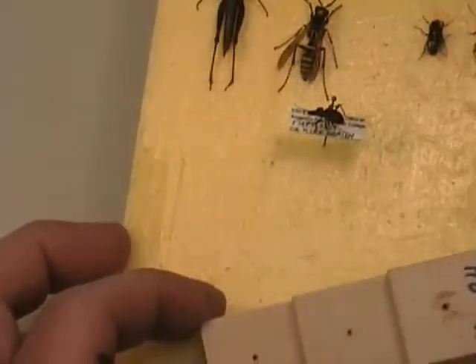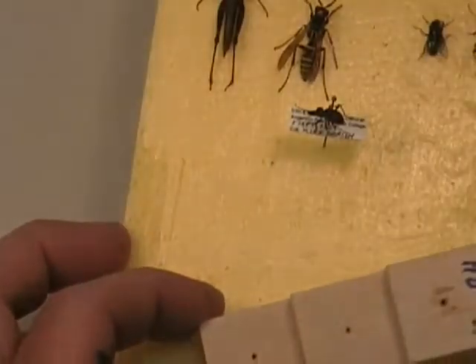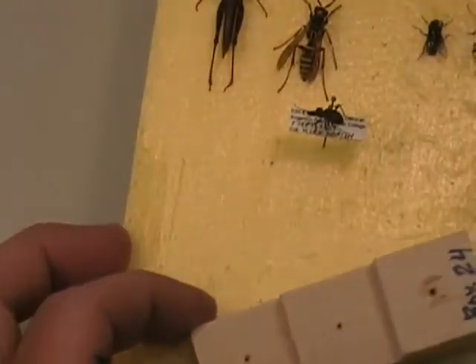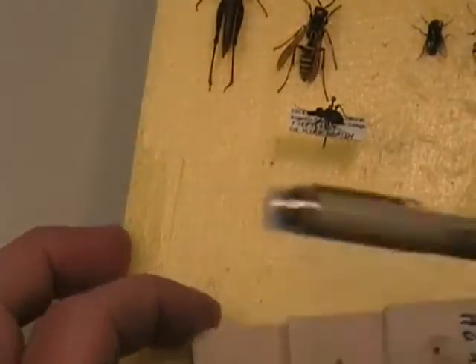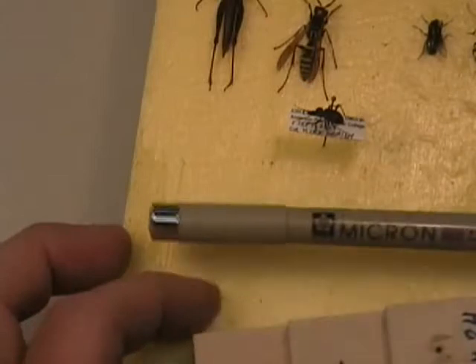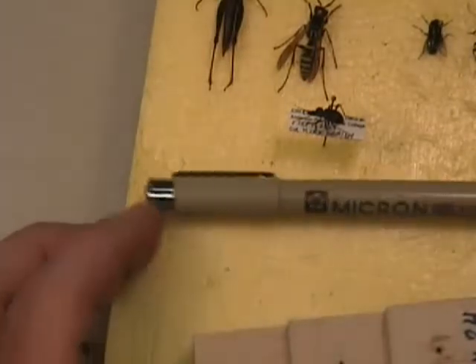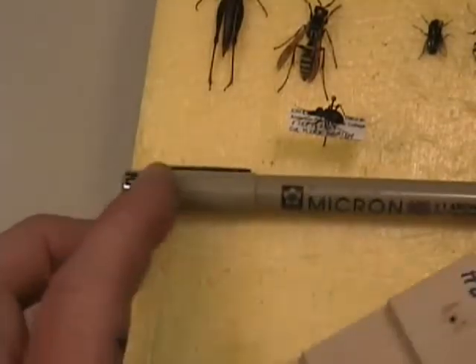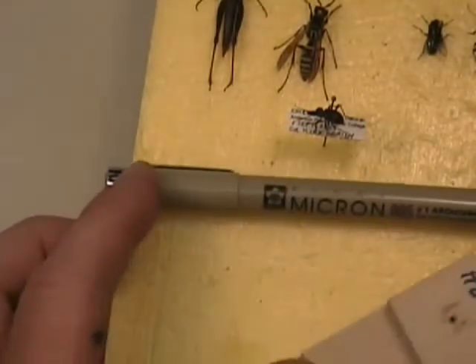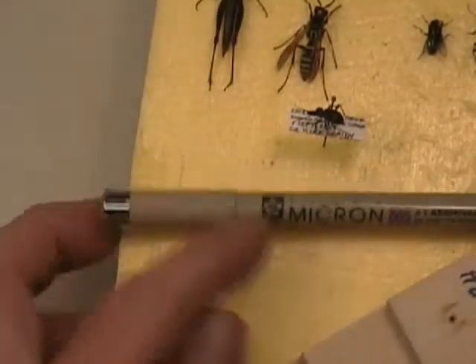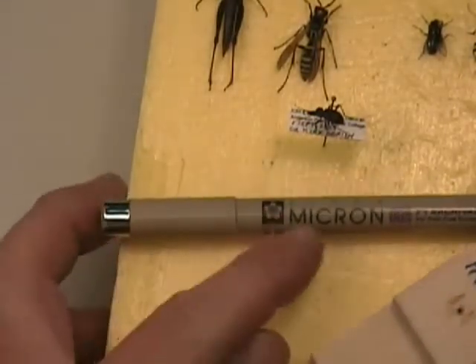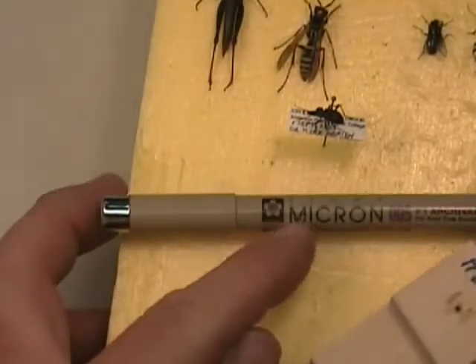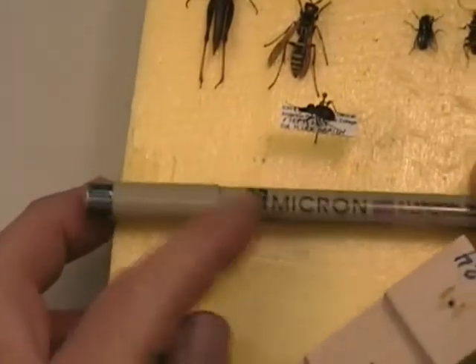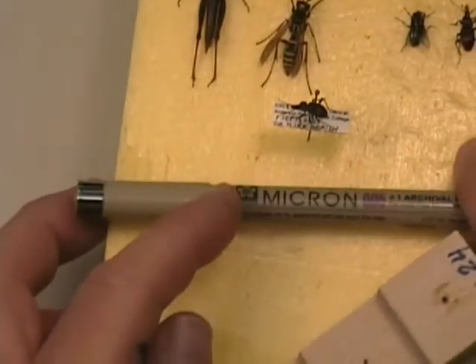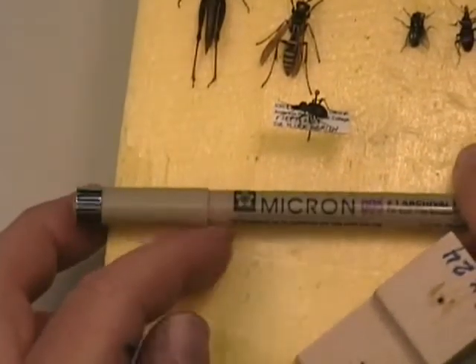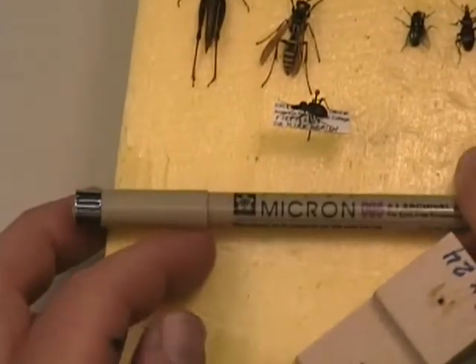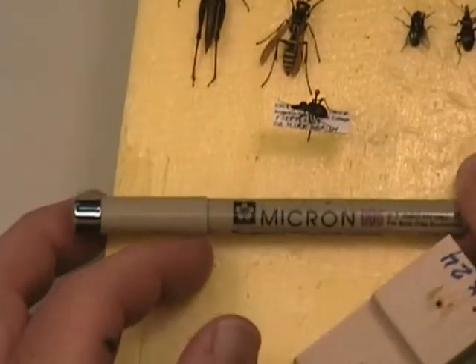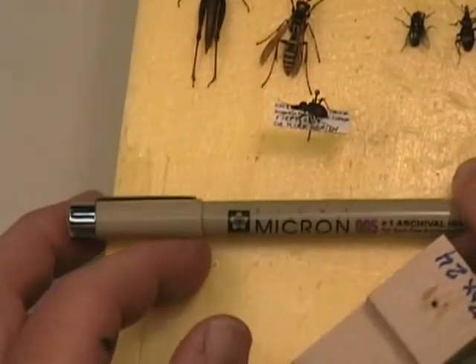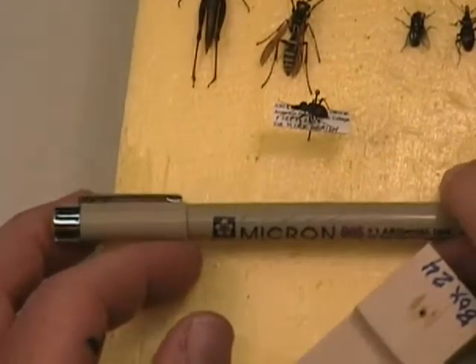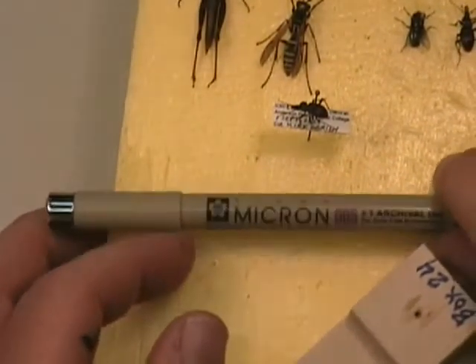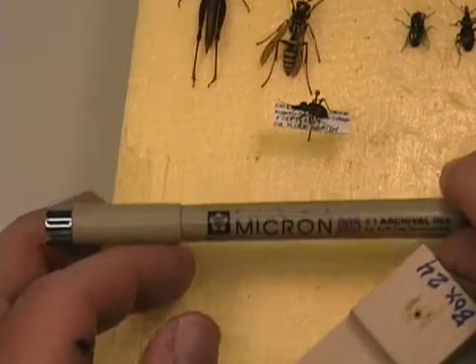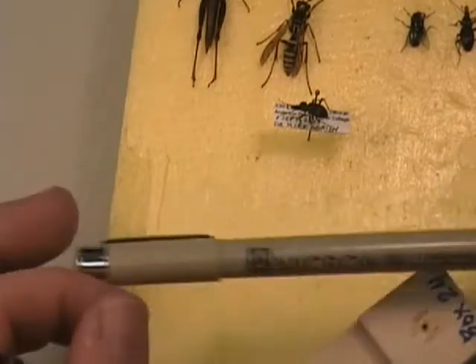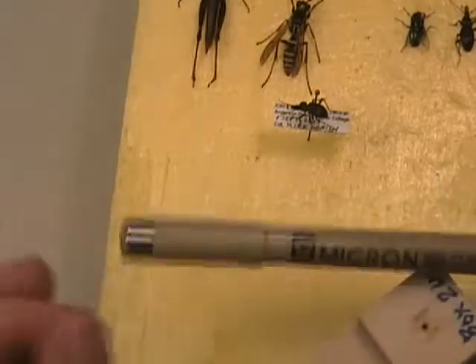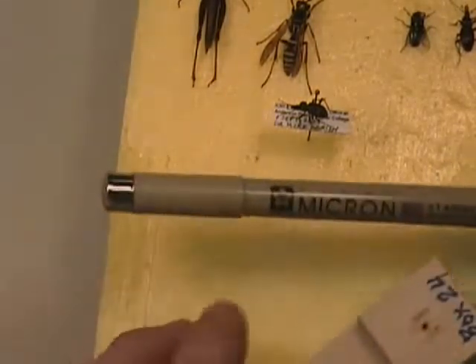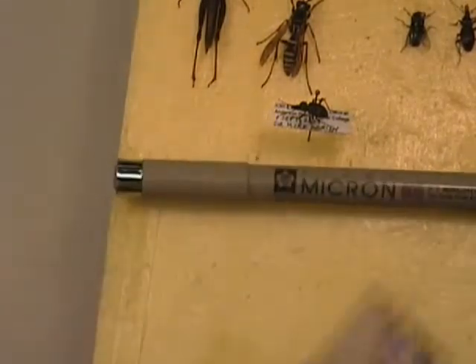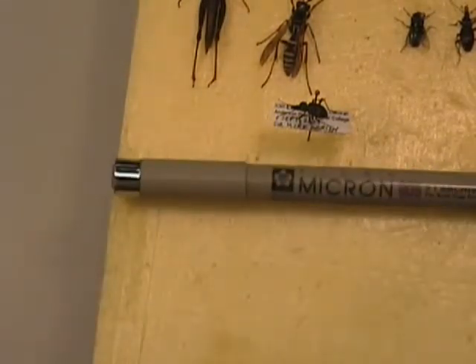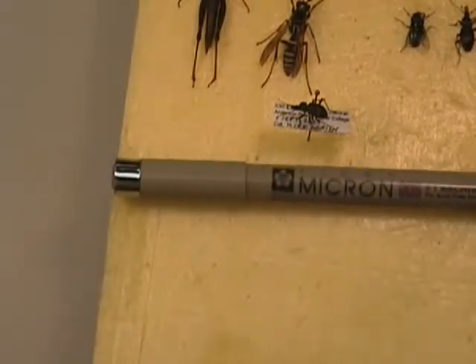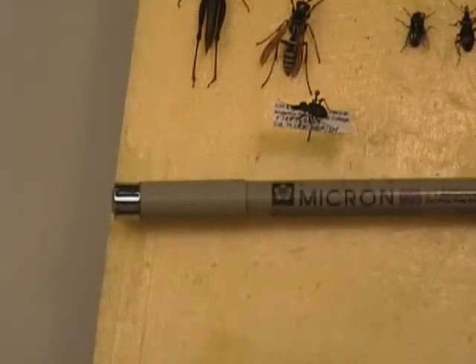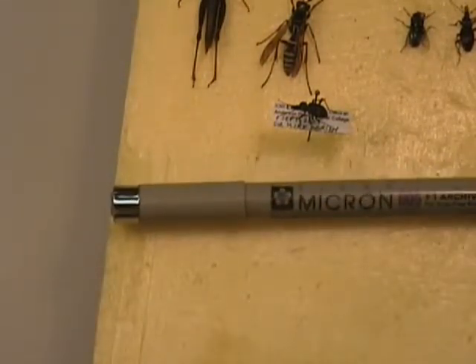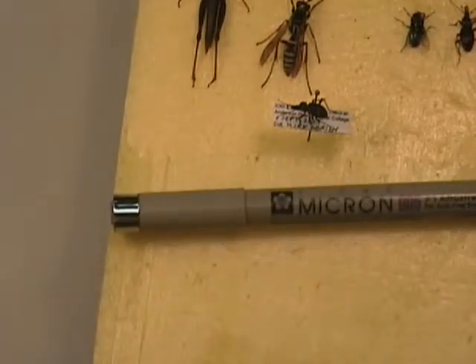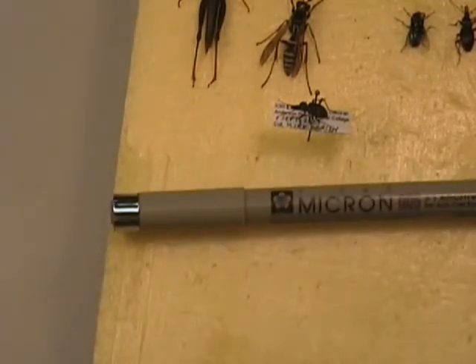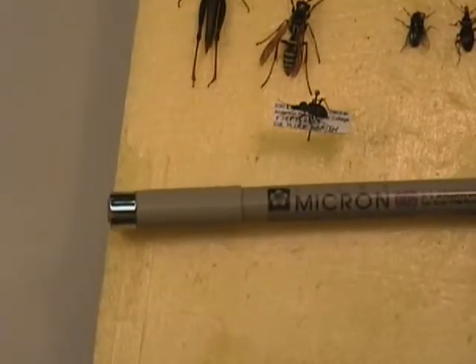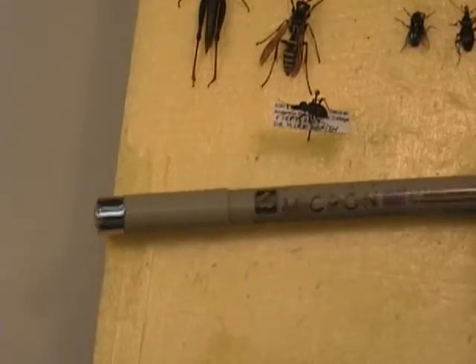When you make the labels, make sure you use the black Micron 005 ink pens that are waterproof, alcohol proof, and archival ink.